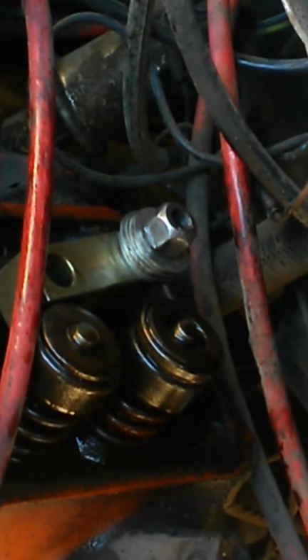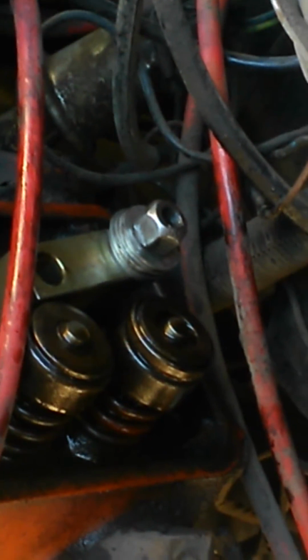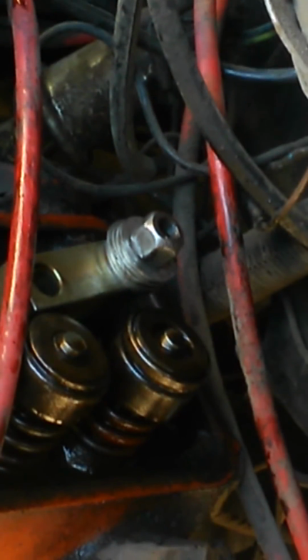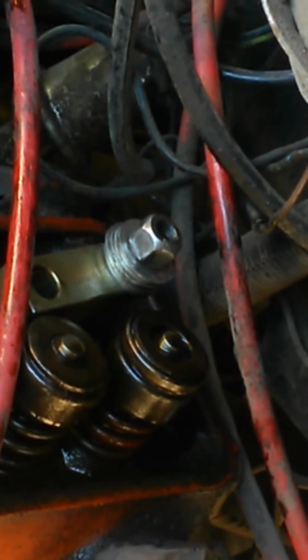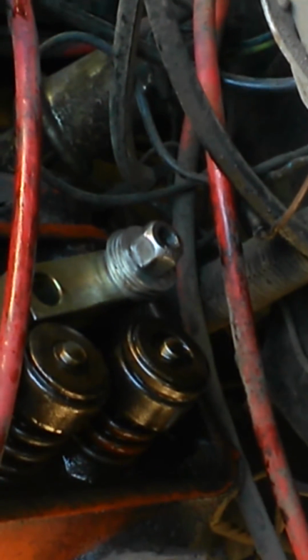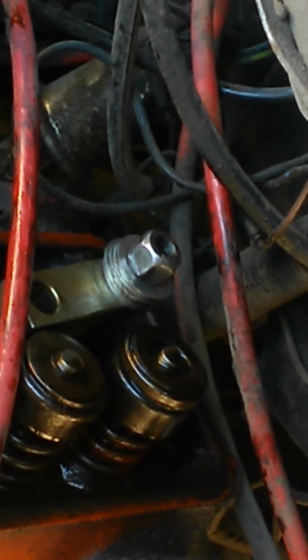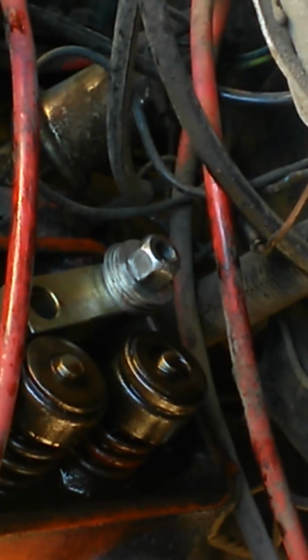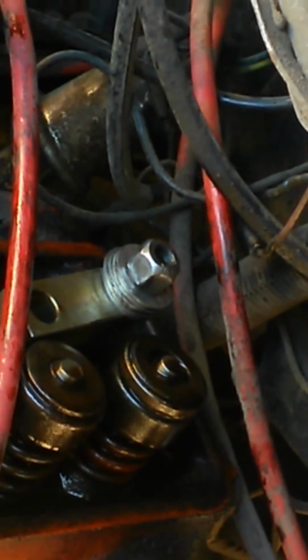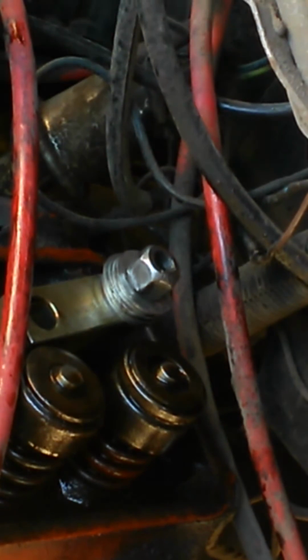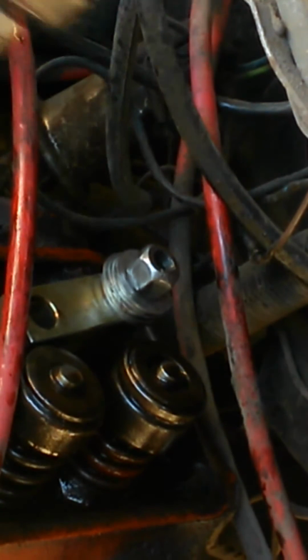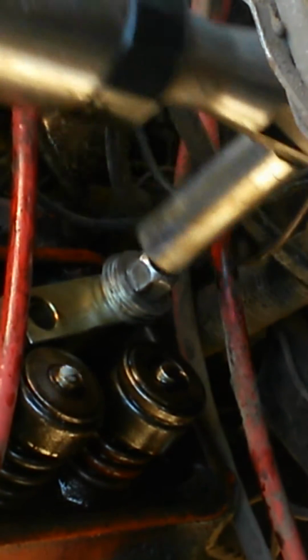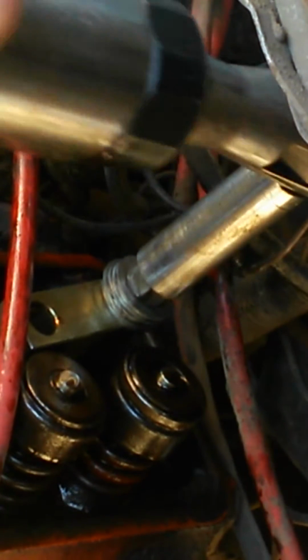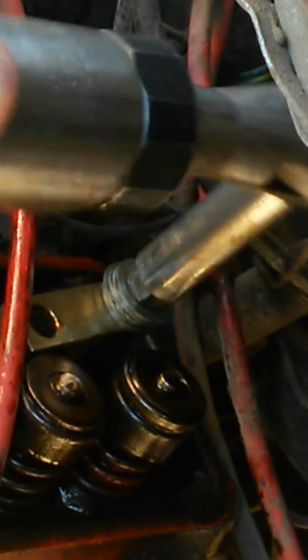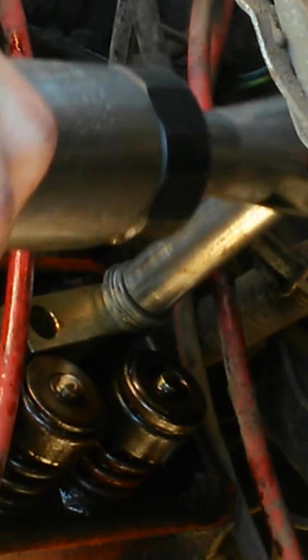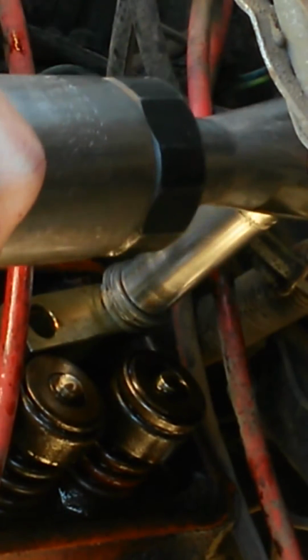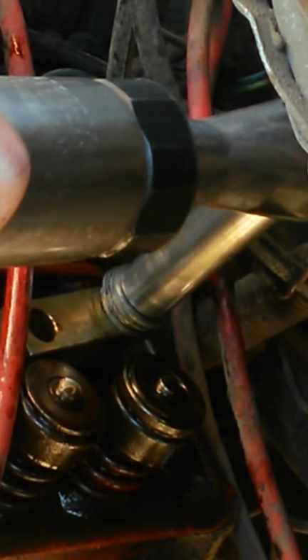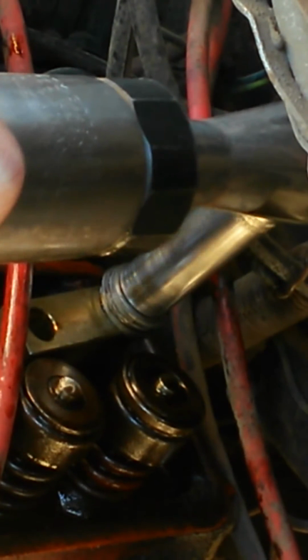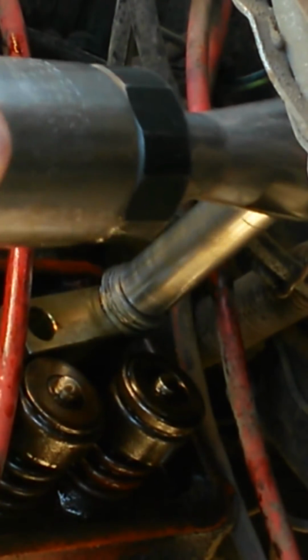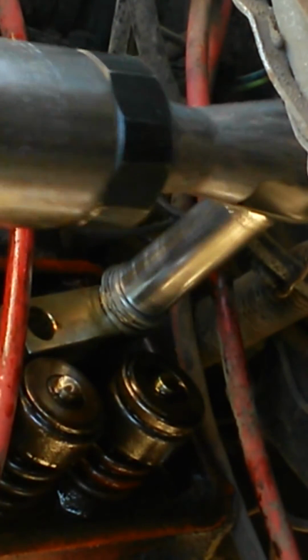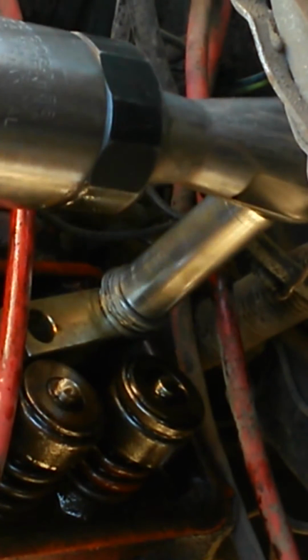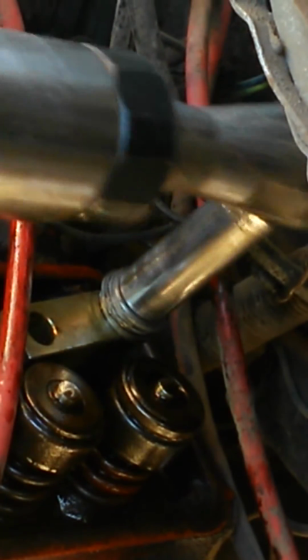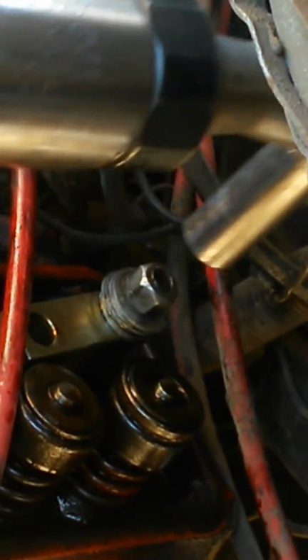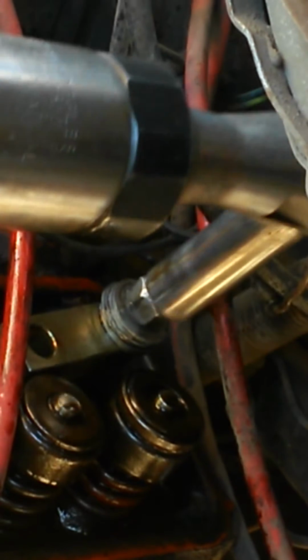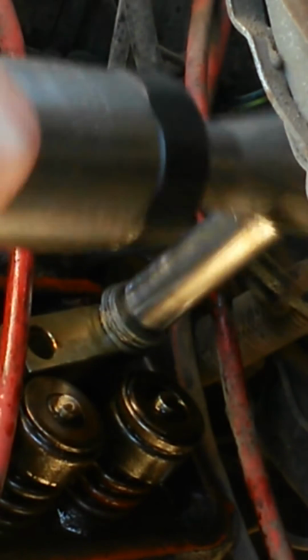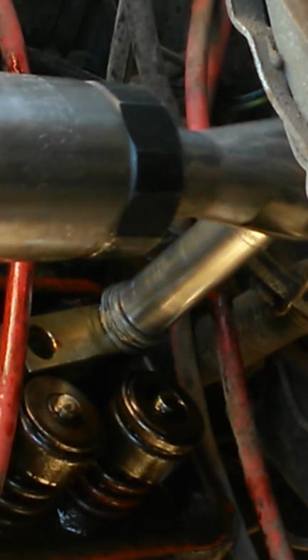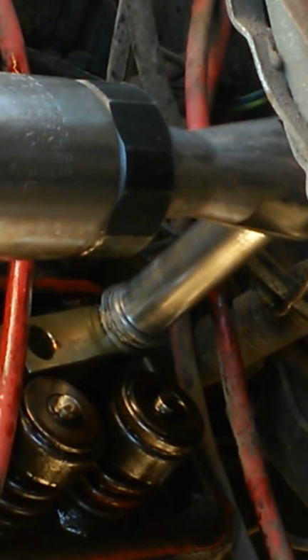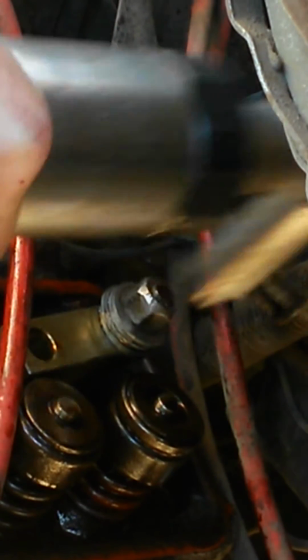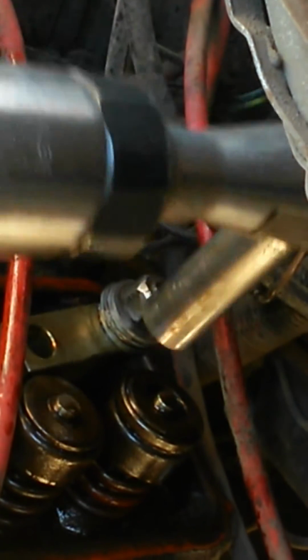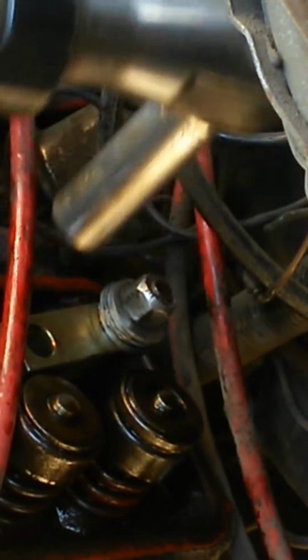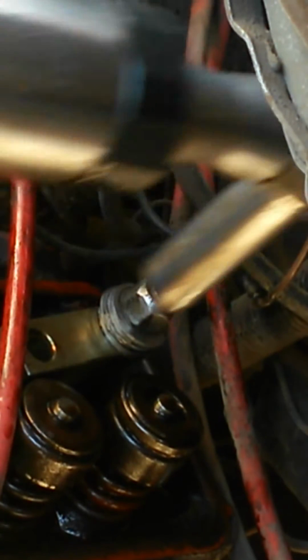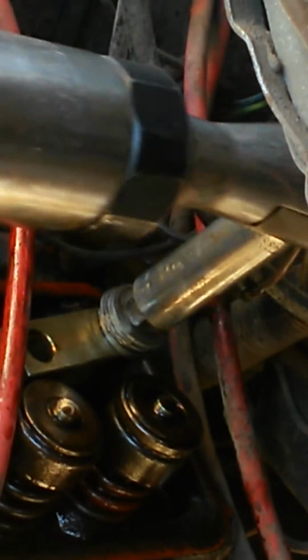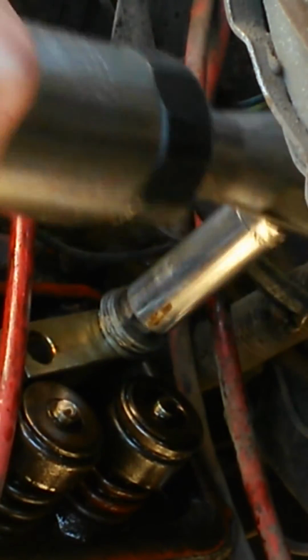You put the tool on, a few extra washers and an air ratchet, and it starts going.